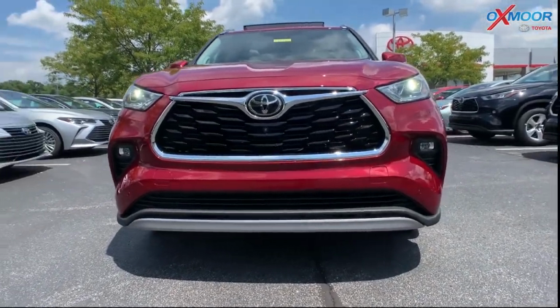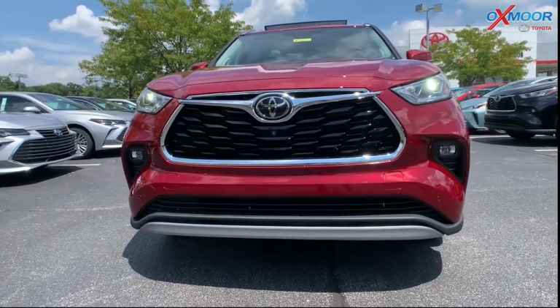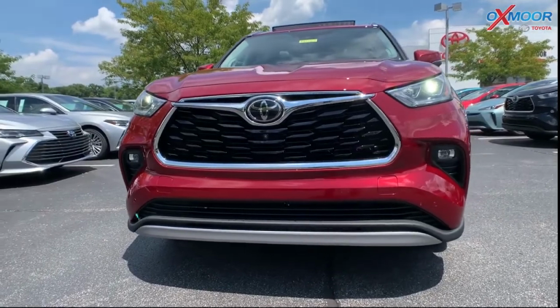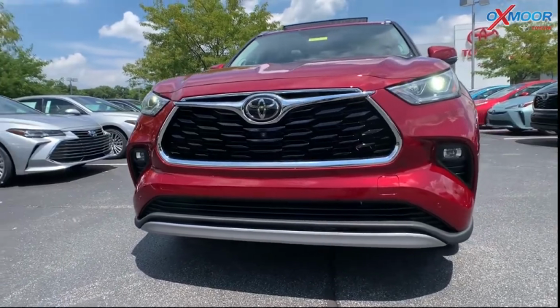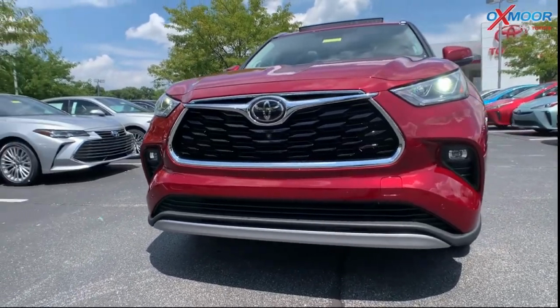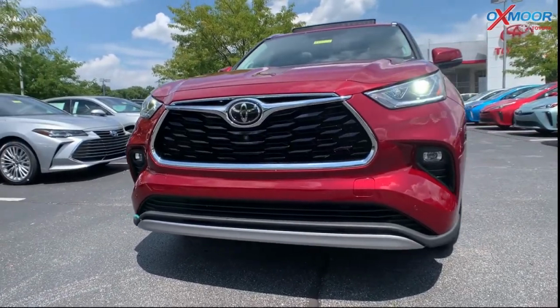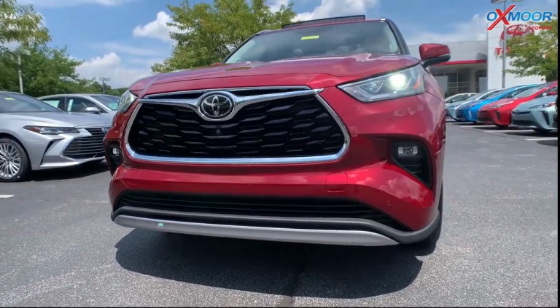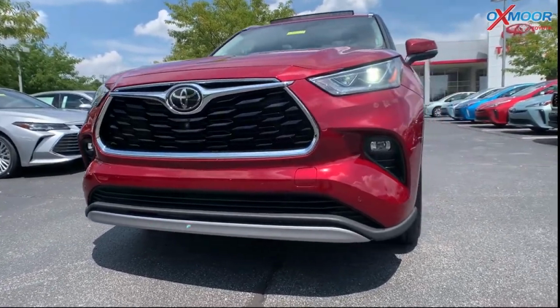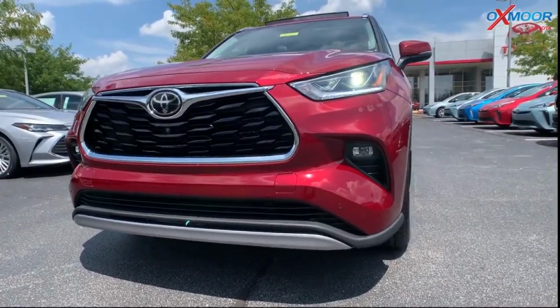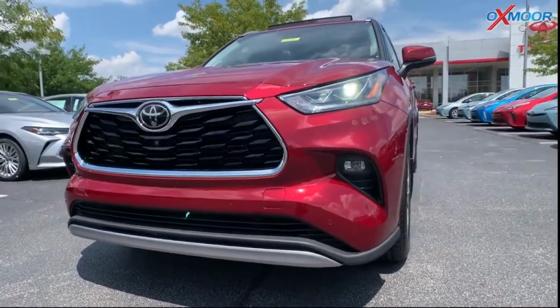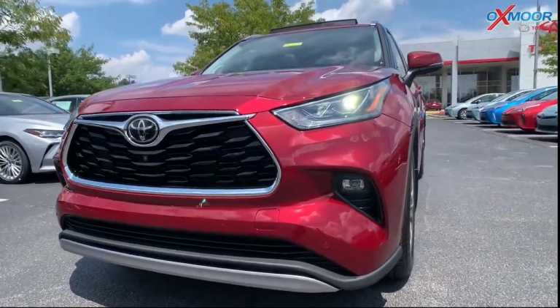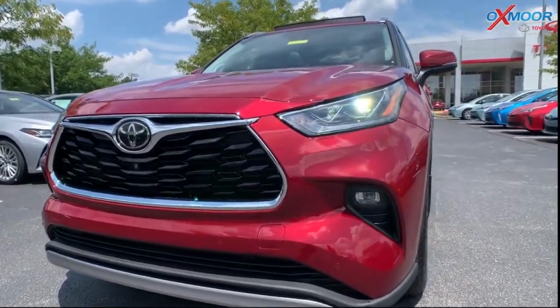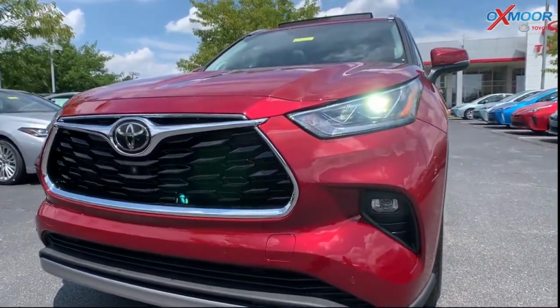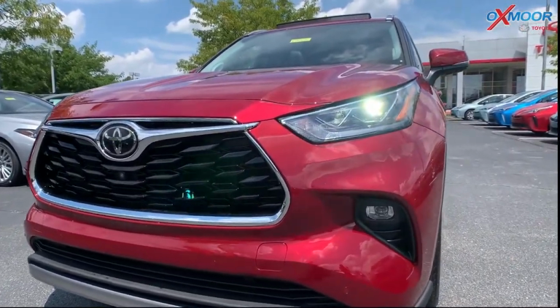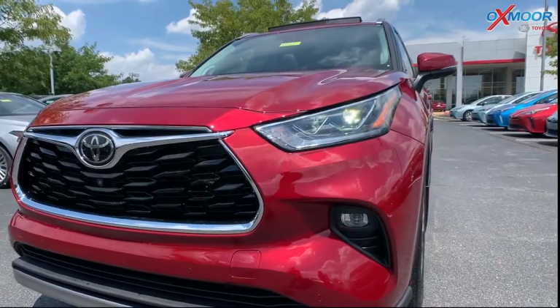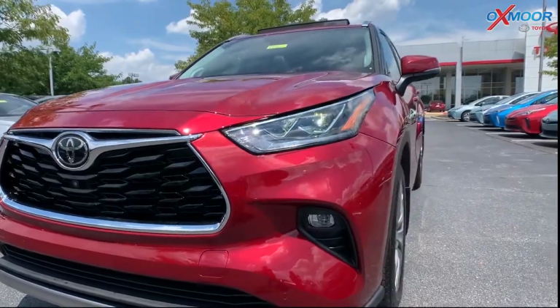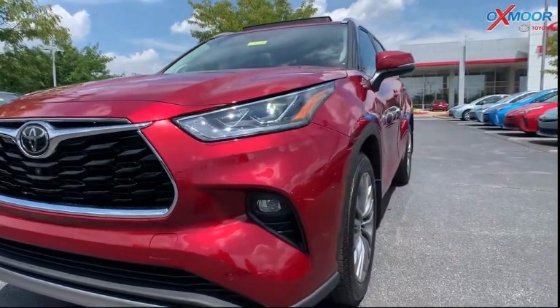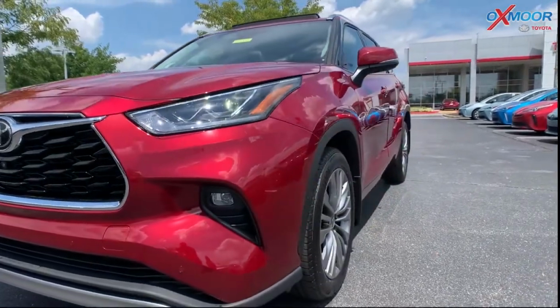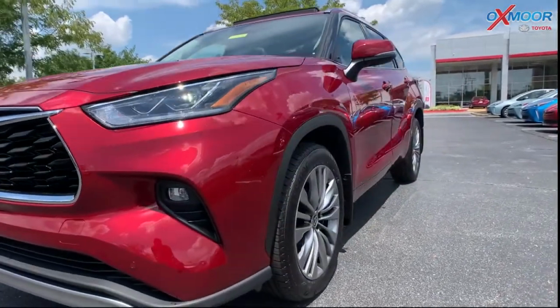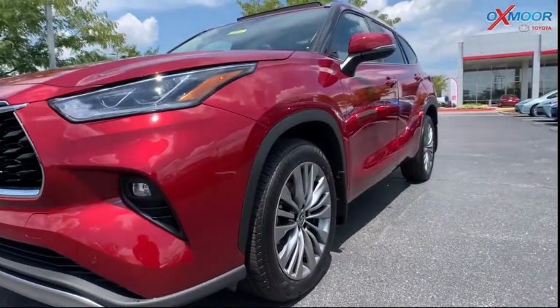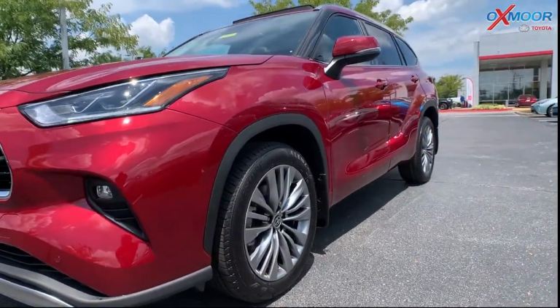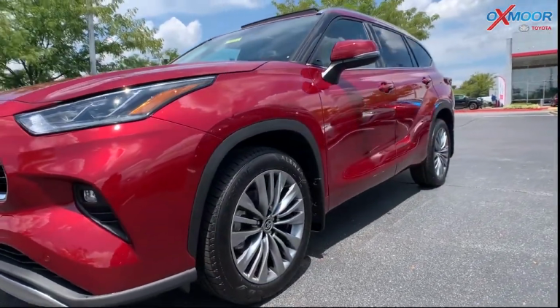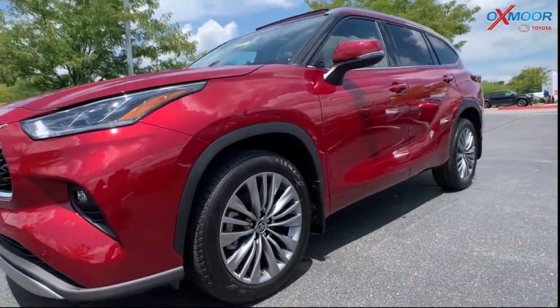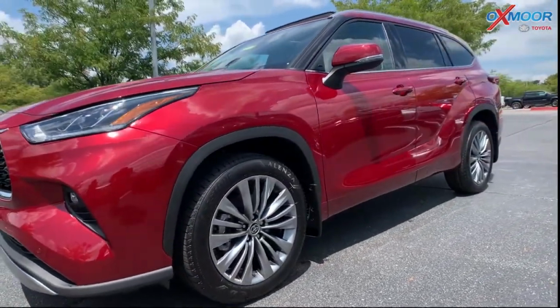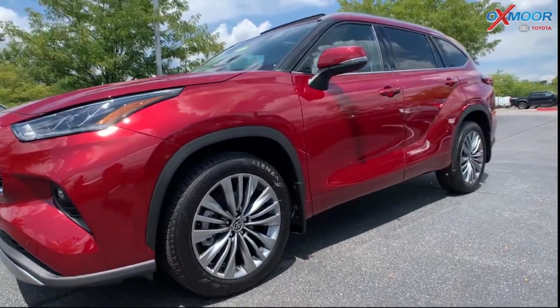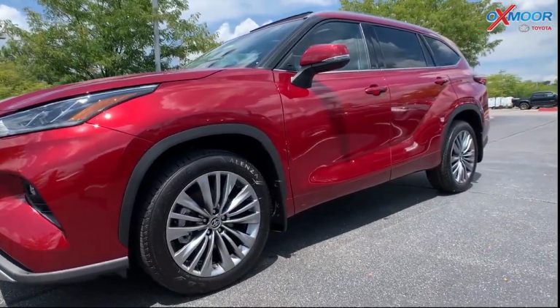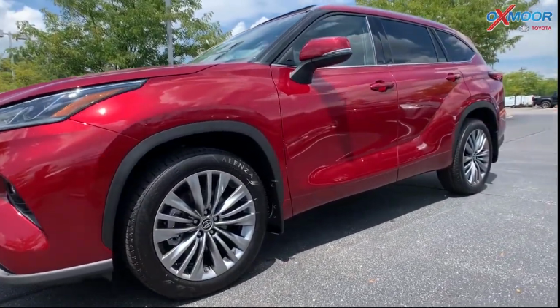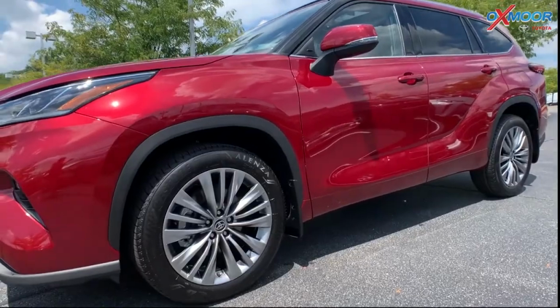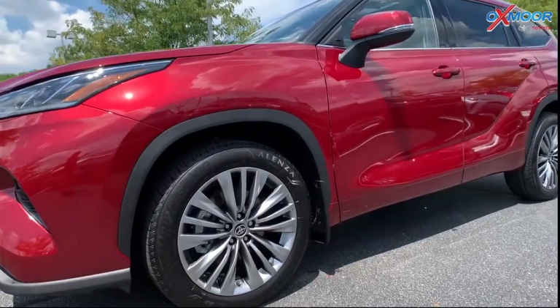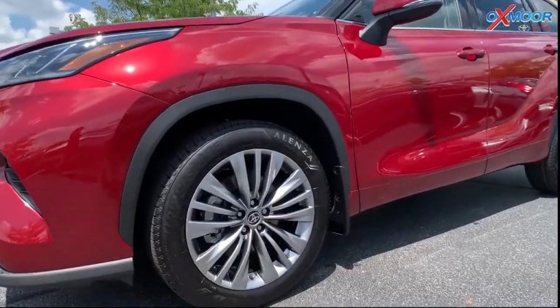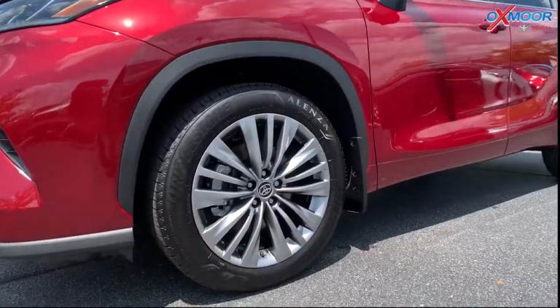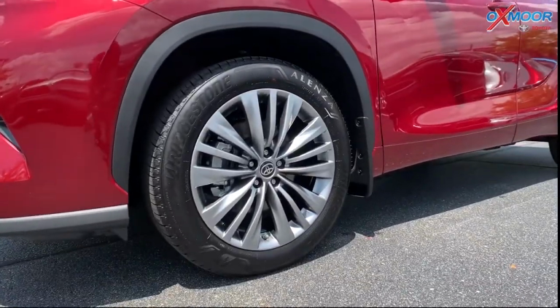This has the 3.5 liter V6 engine. It is an 8-speed automatic. It is all-wheel drive. They have the beautiful 20-inch alloy wheels.